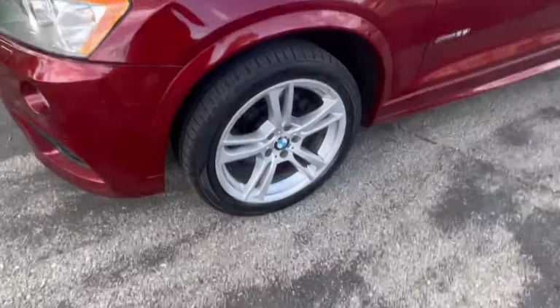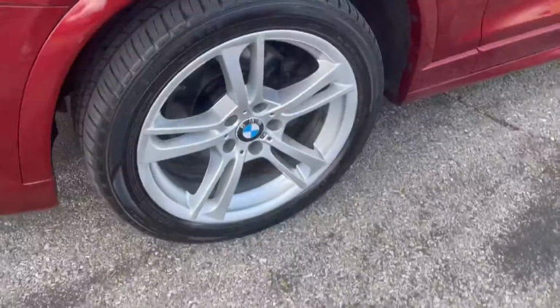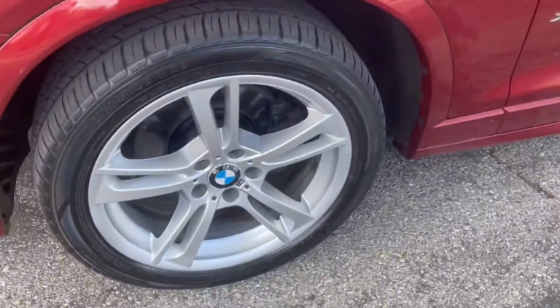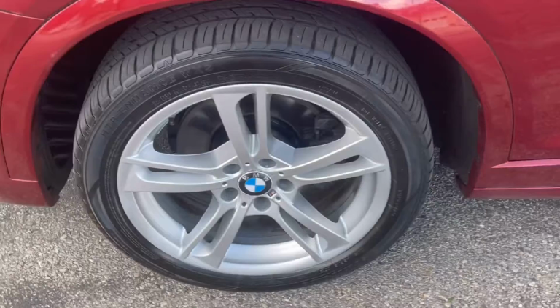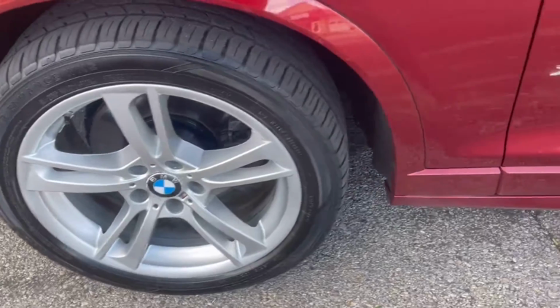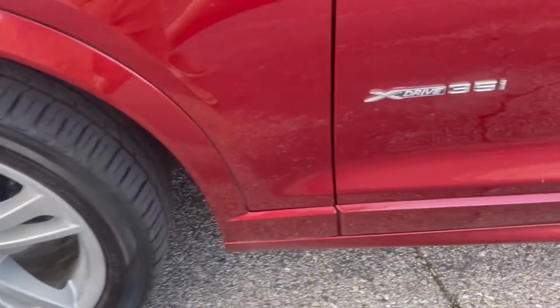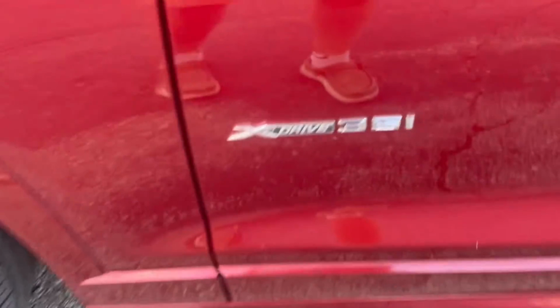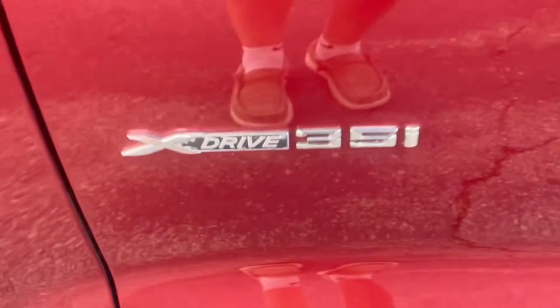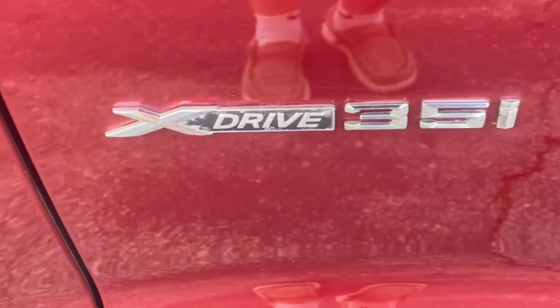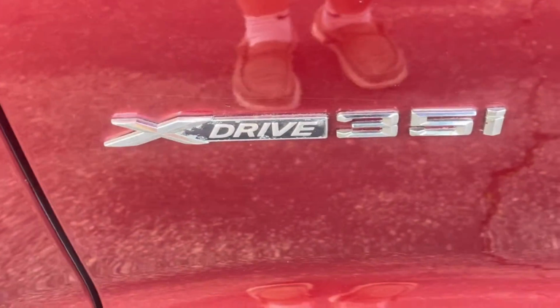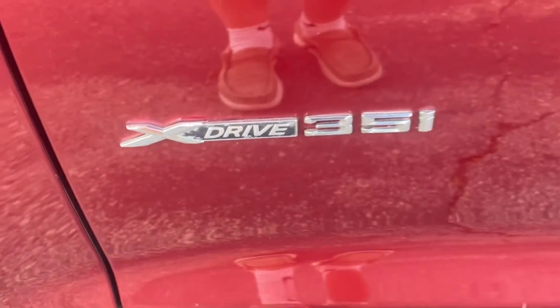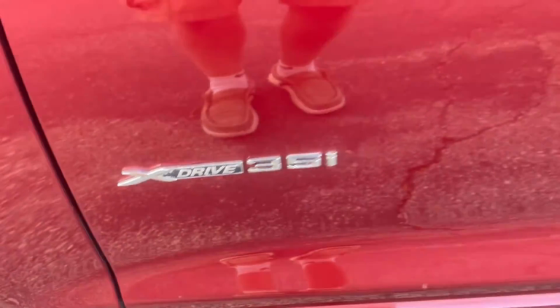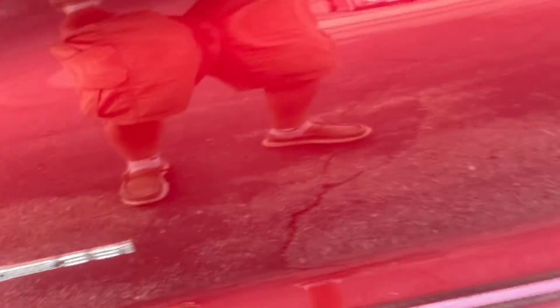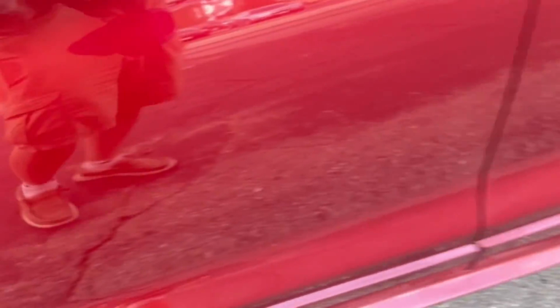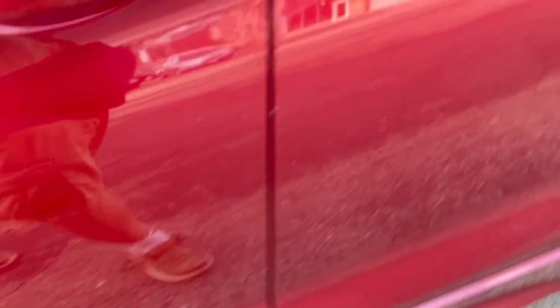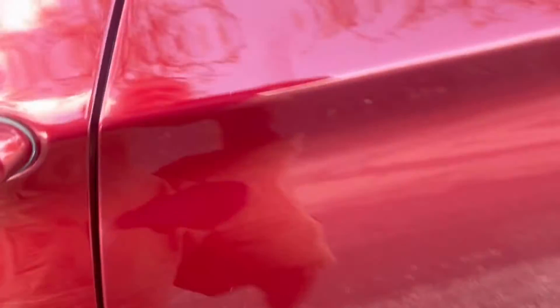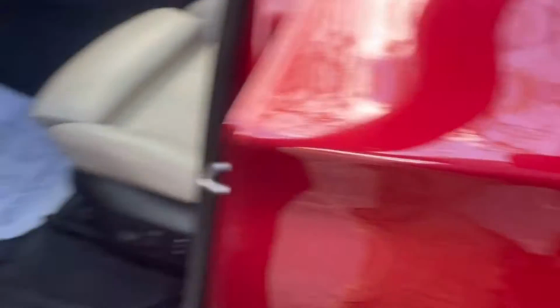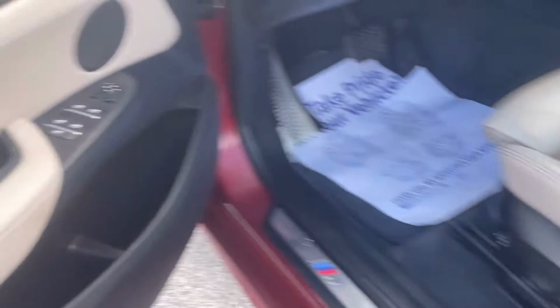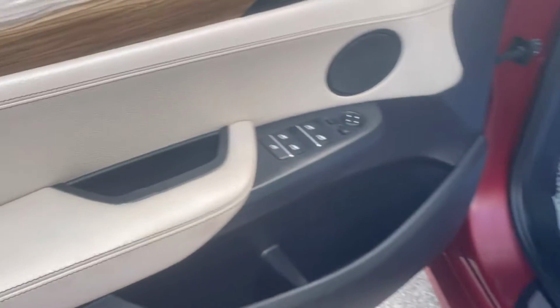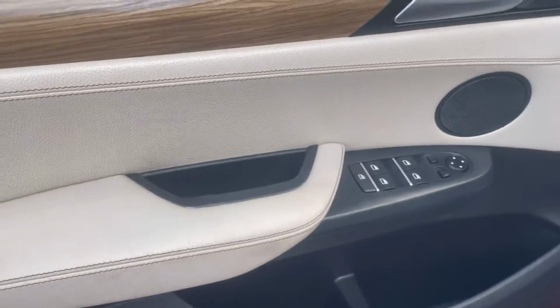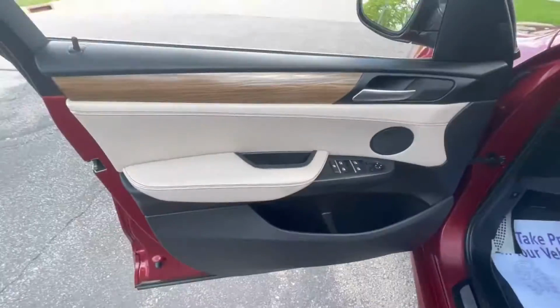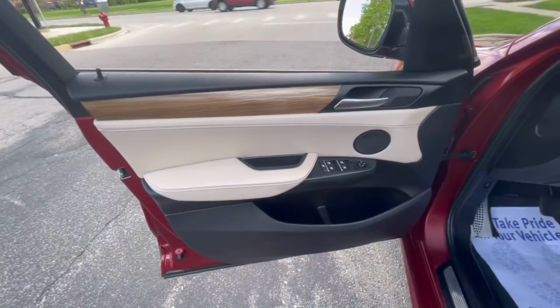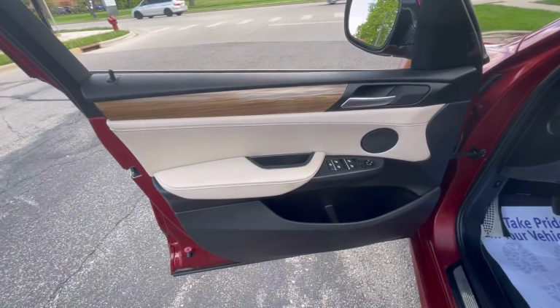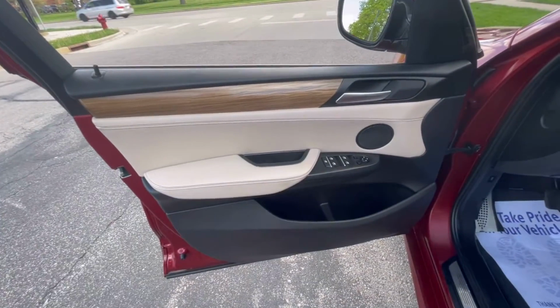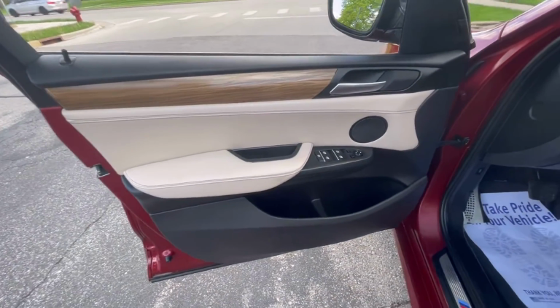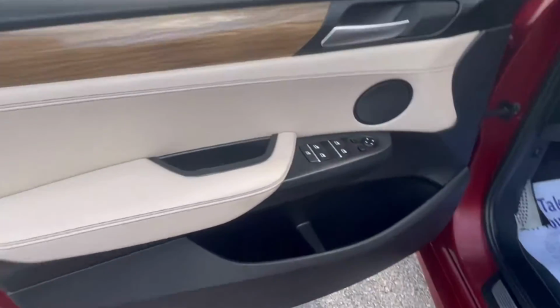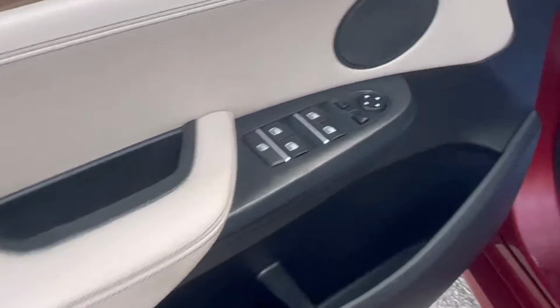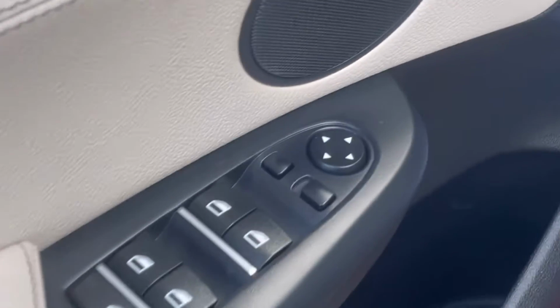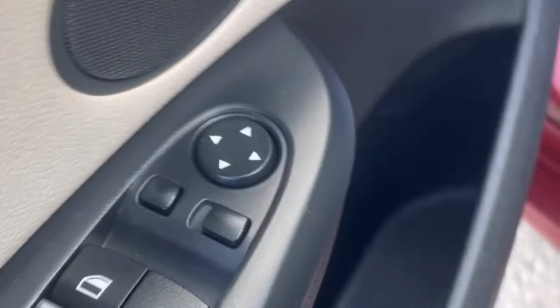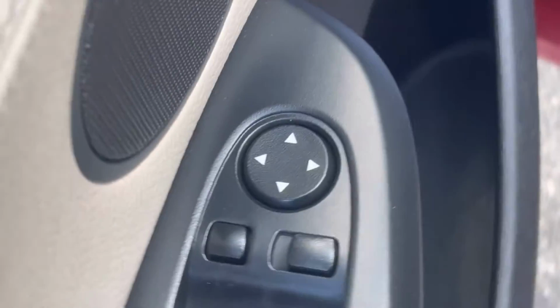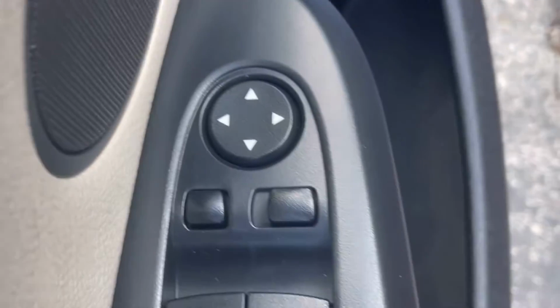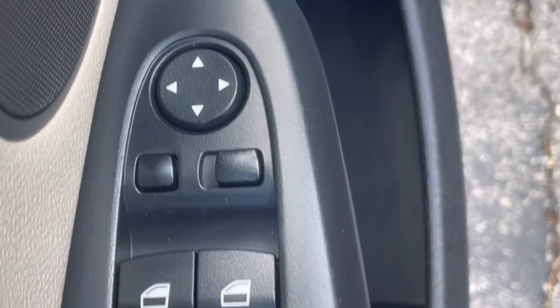Not only does it have all that, but look at the features: the sporty alloy wheels, the X-Drive All-Wheel Drive. Opening up the door, the two-tone interior with the wood grain look, giving it not only a sporty look but an elegant look.